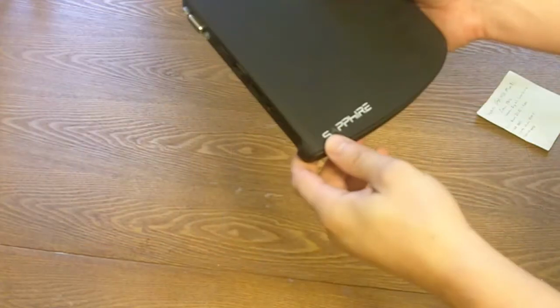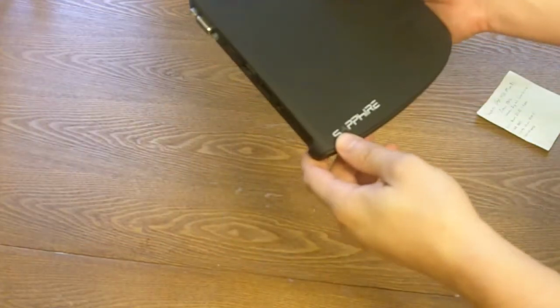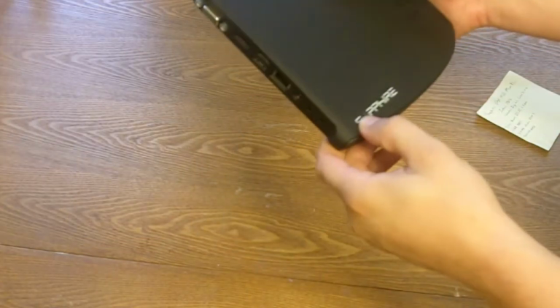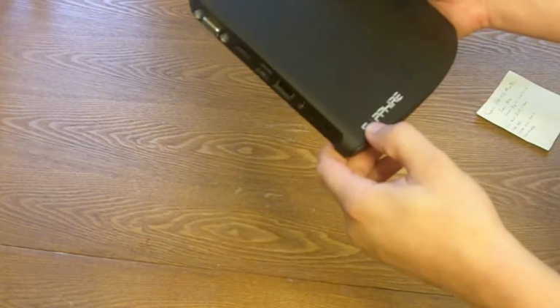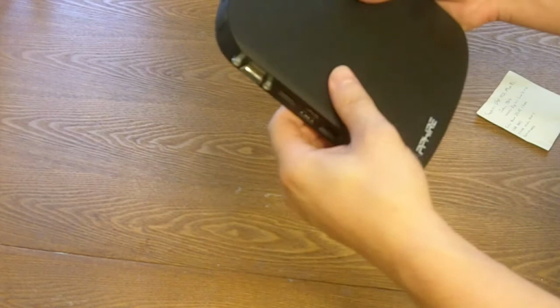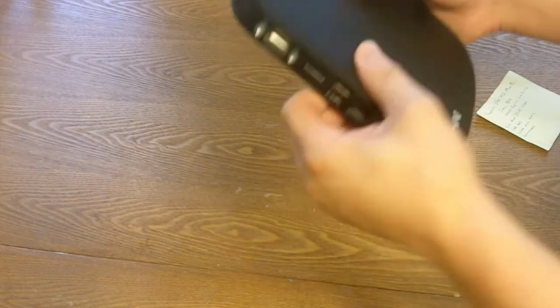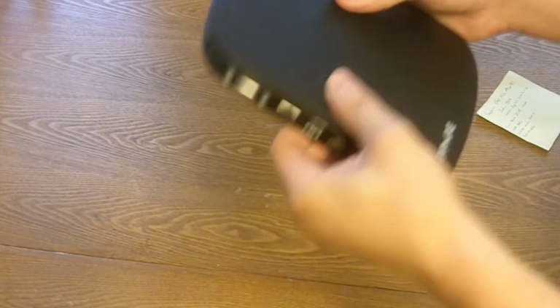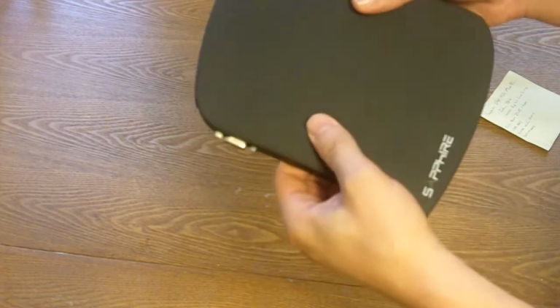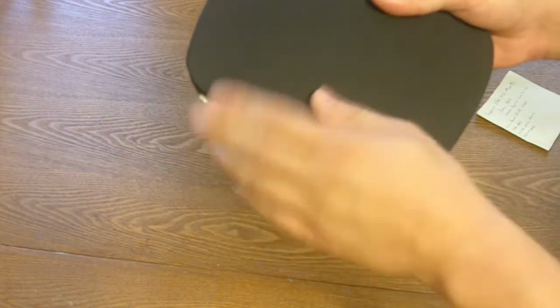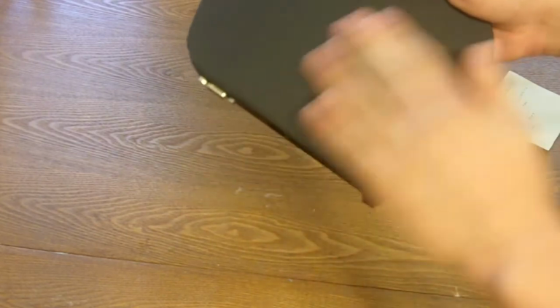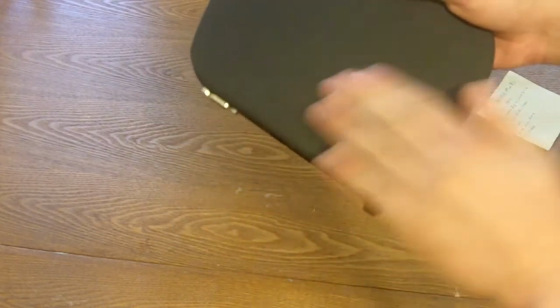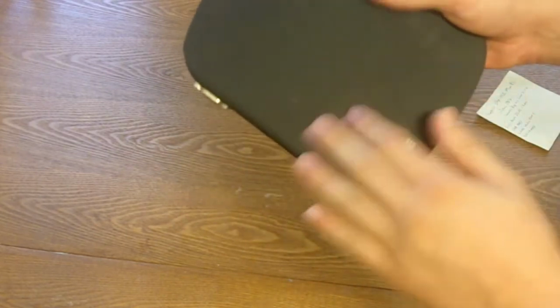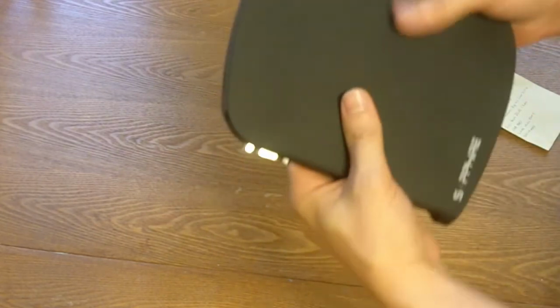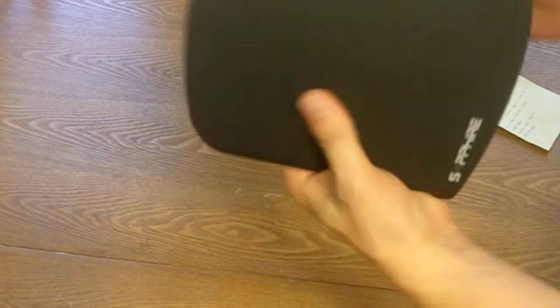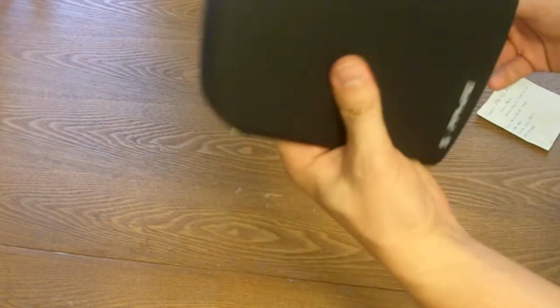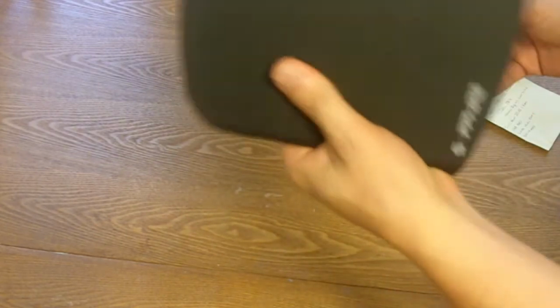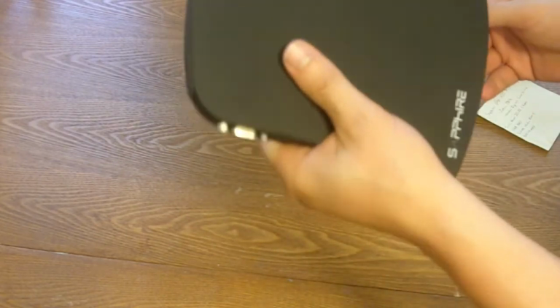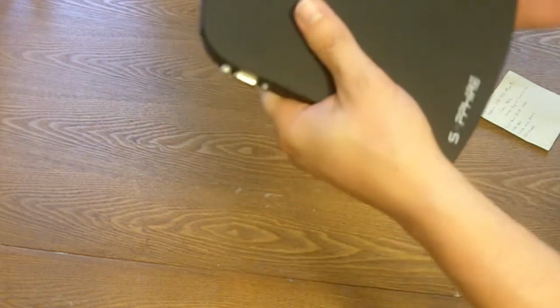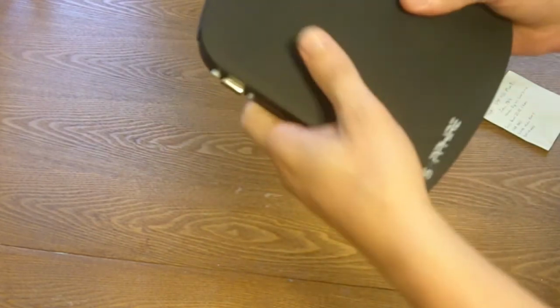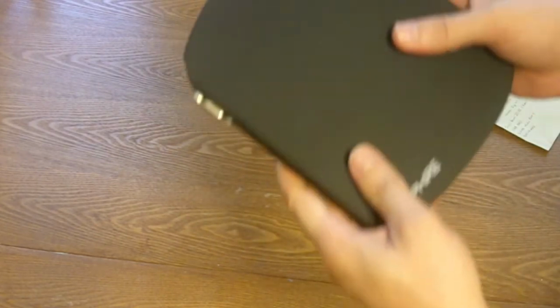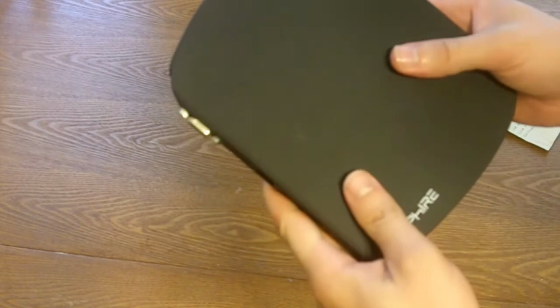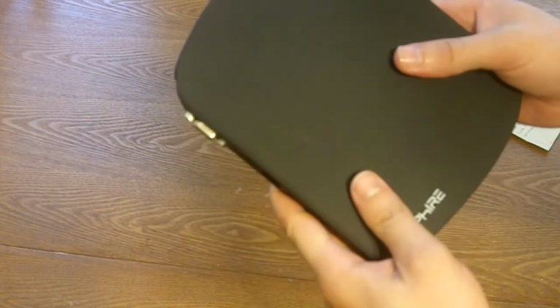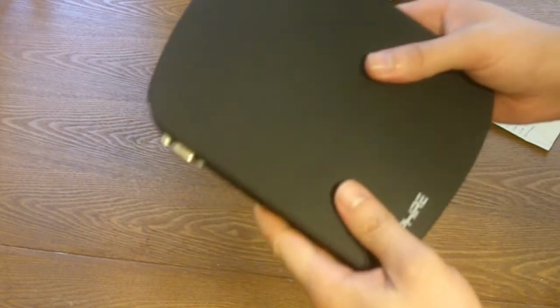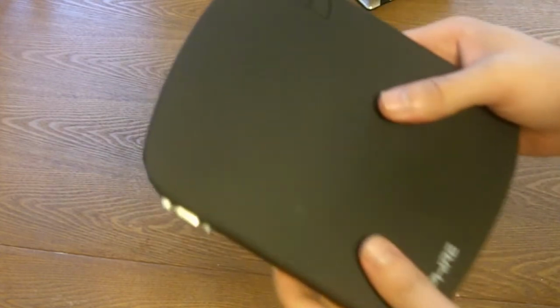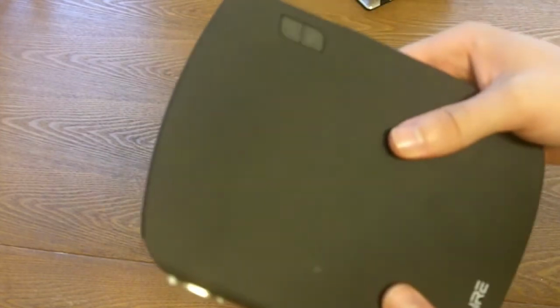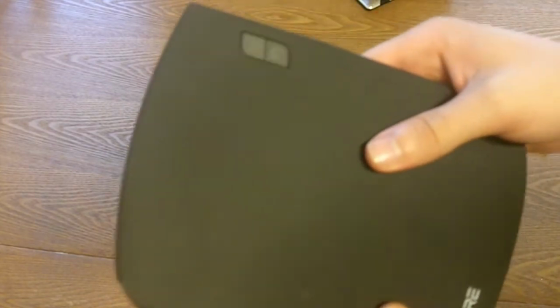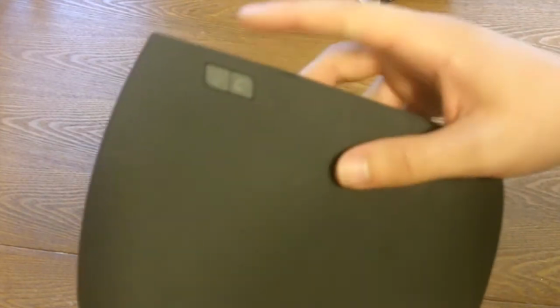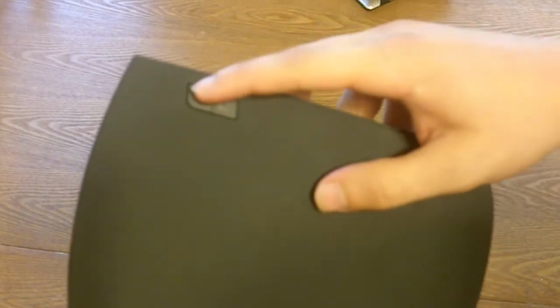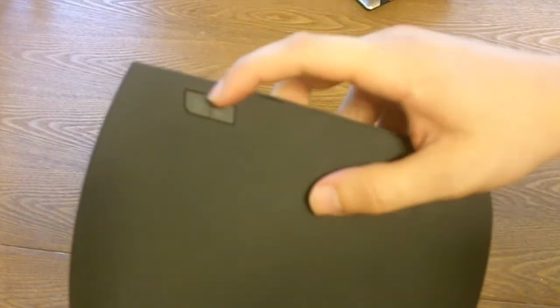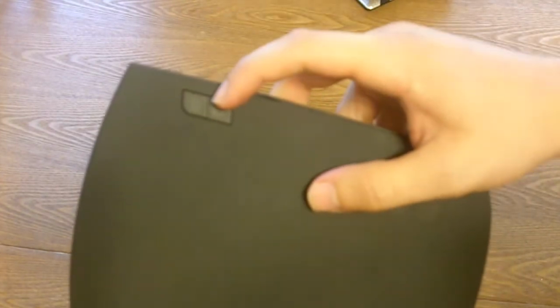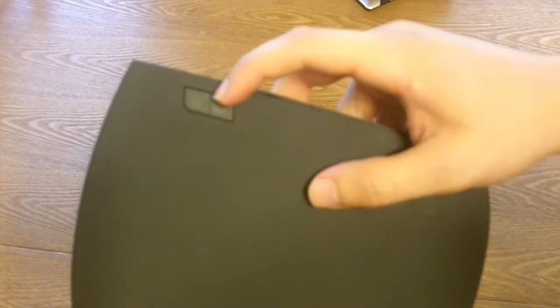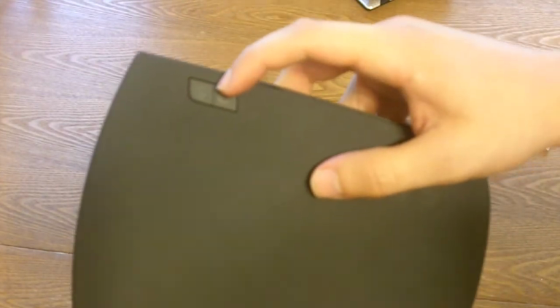The Edge HD2 is, as I said, really small. It has a nice rubberized finish which makes it easy to pick up and carry, but I really don't think you're going to be carrying it that much. There are only two buttons on it — a power and reset button right here.